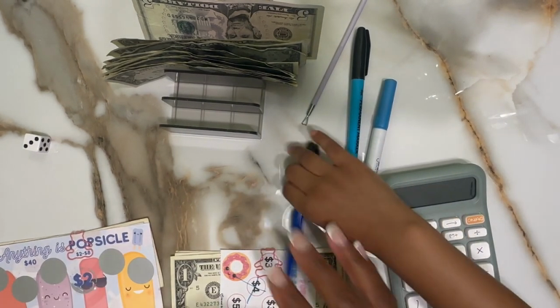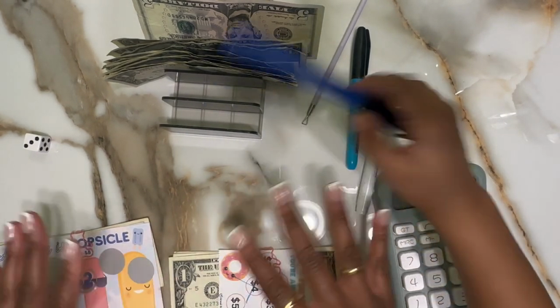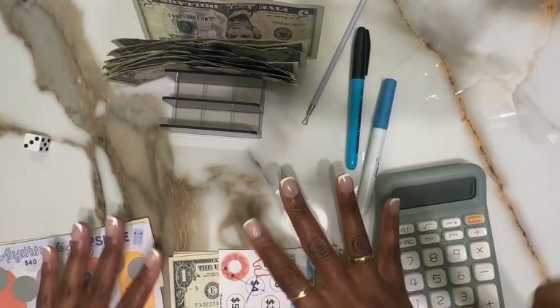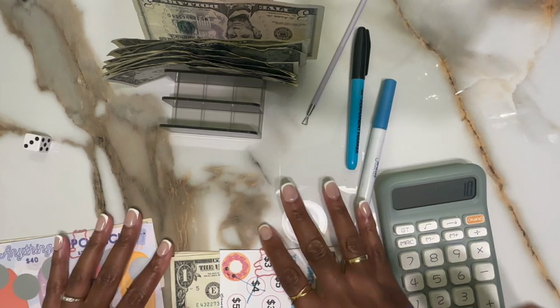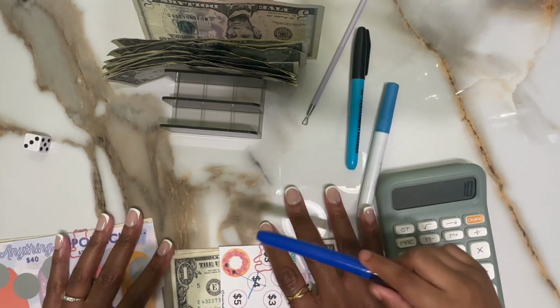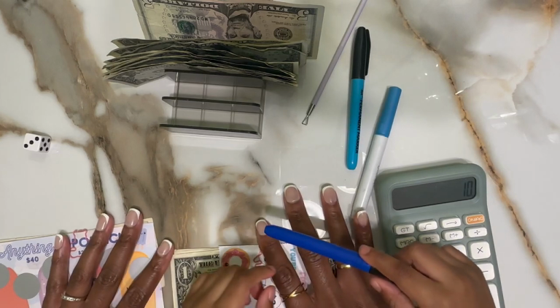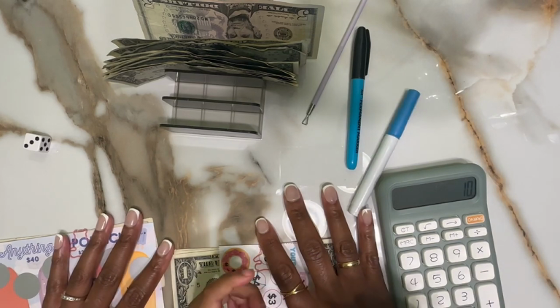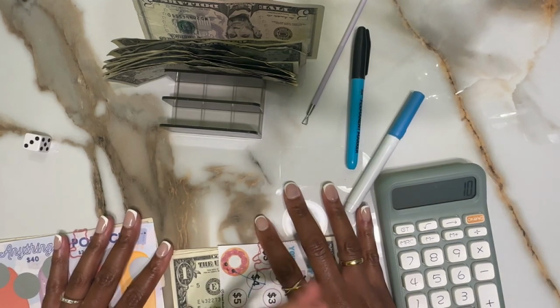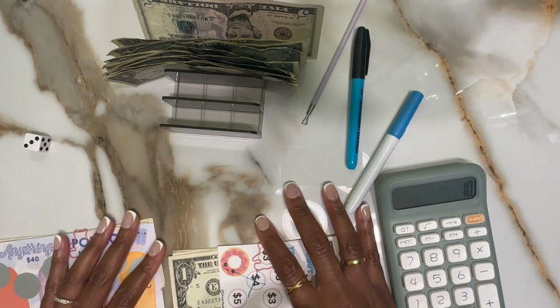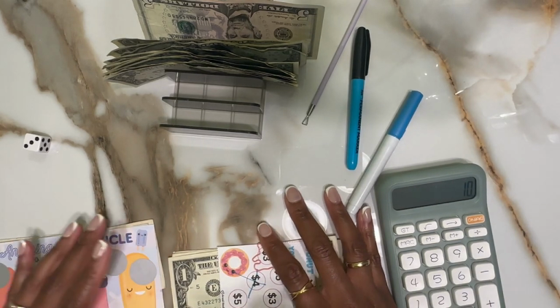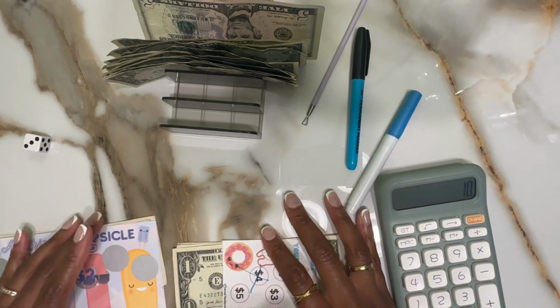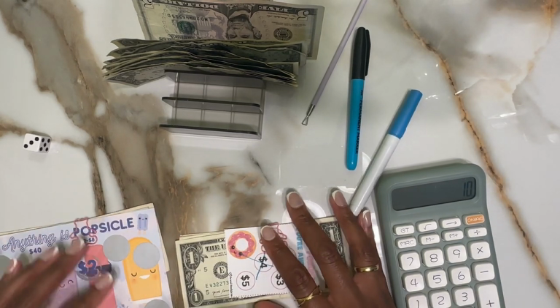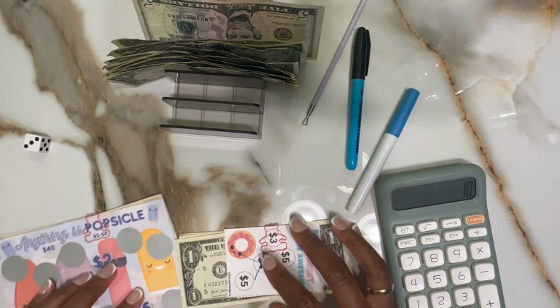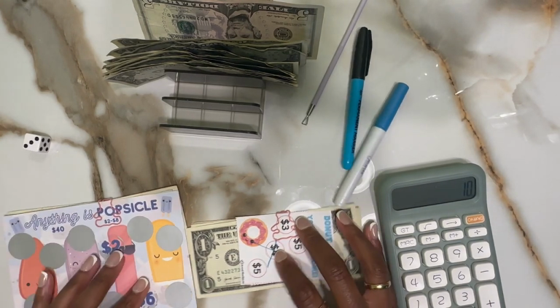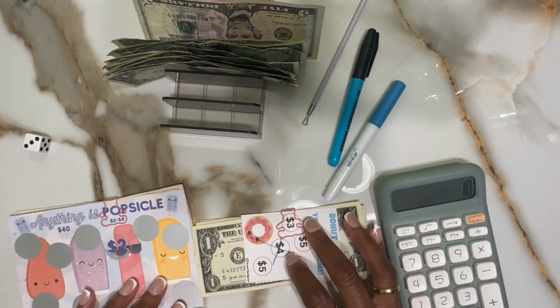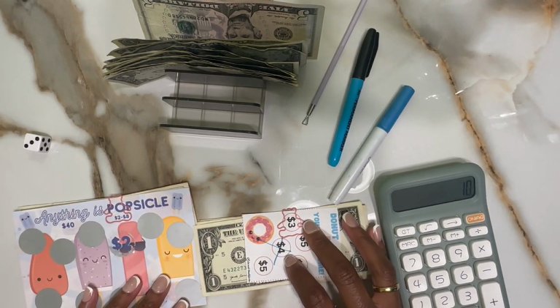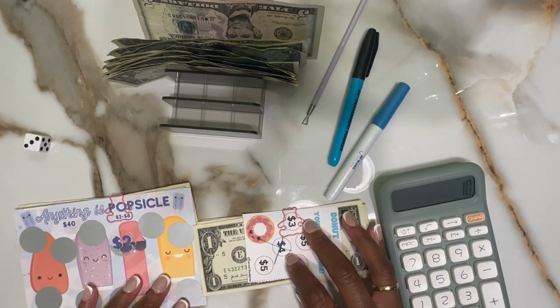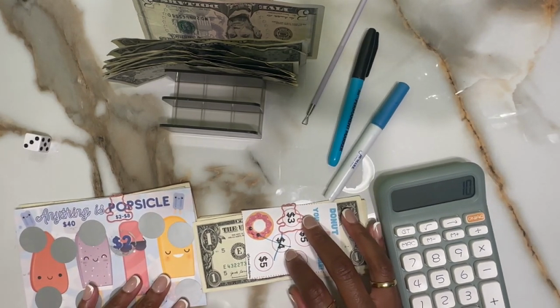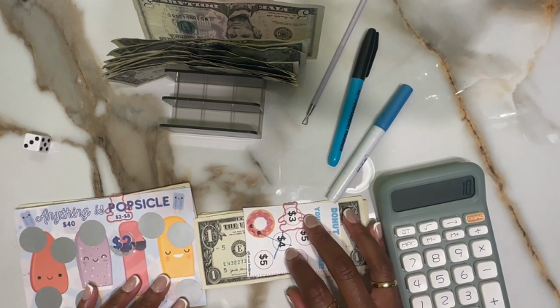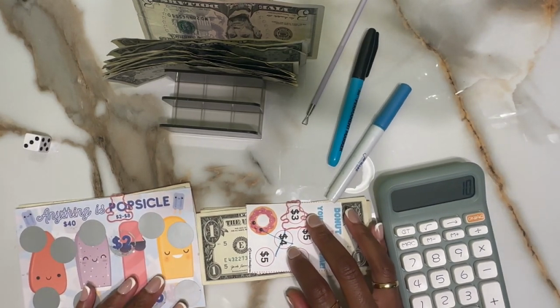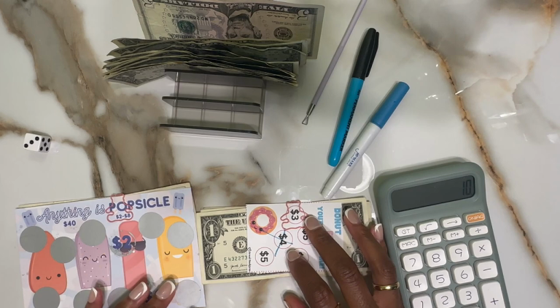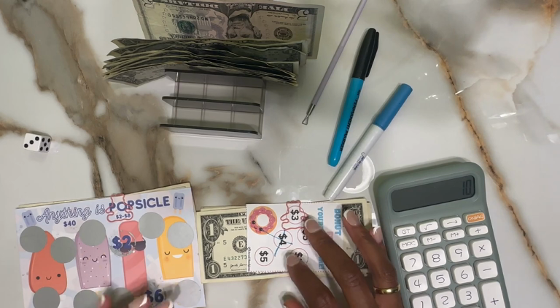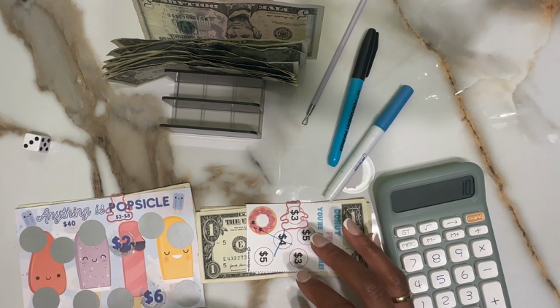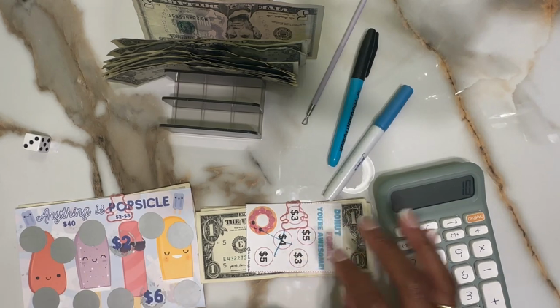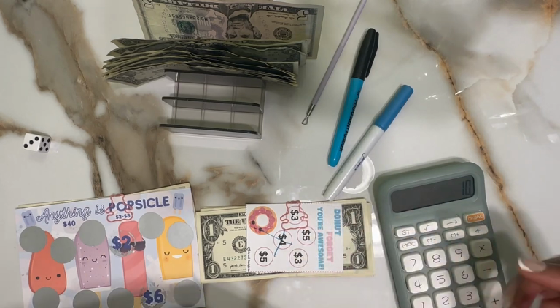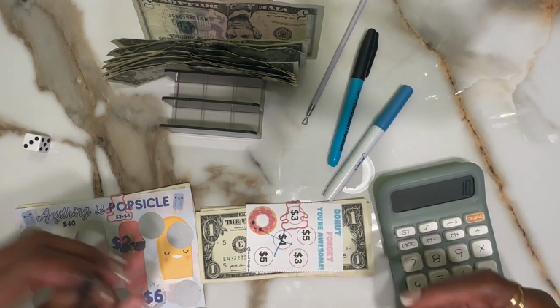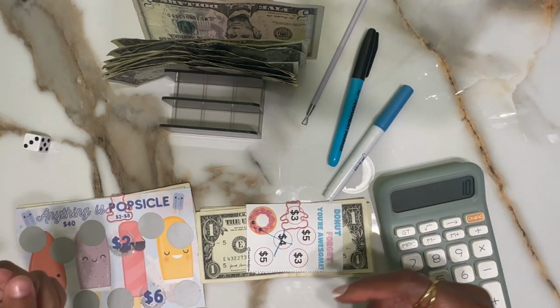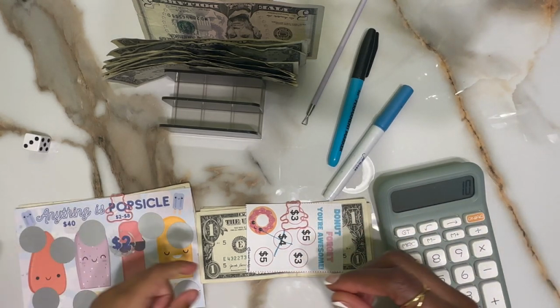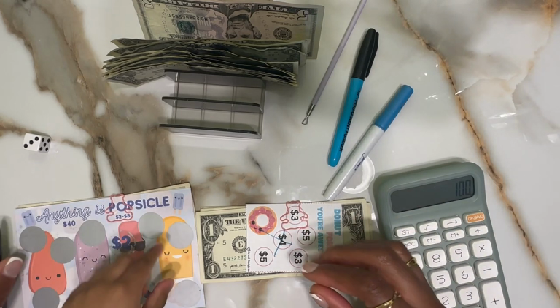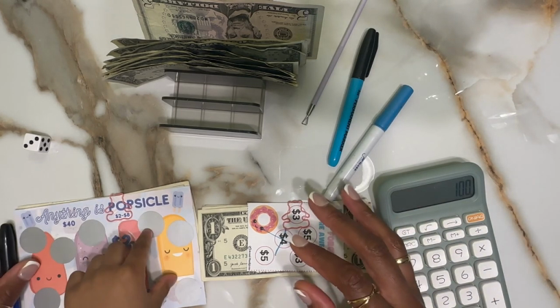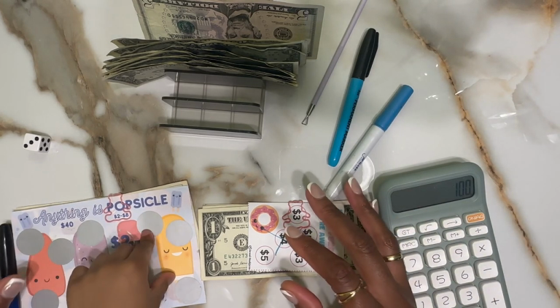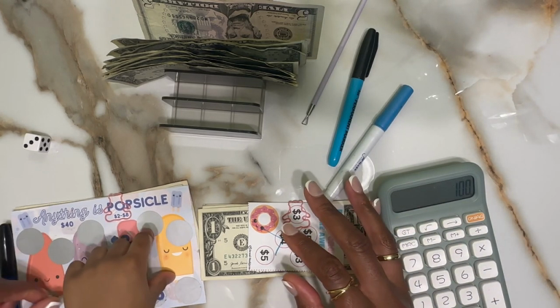Hey fam, it's Mama Bear and we are back with another savings challenge video. Happy Friday! I'm here with my little bear, say hey BJ. Hey!